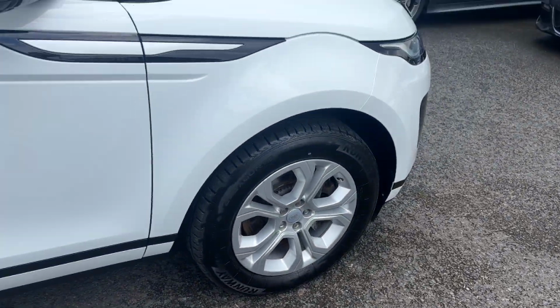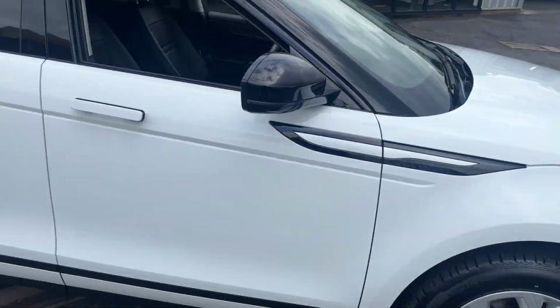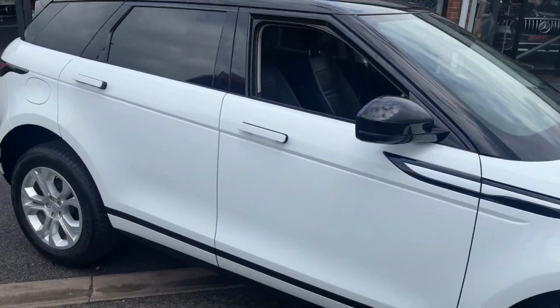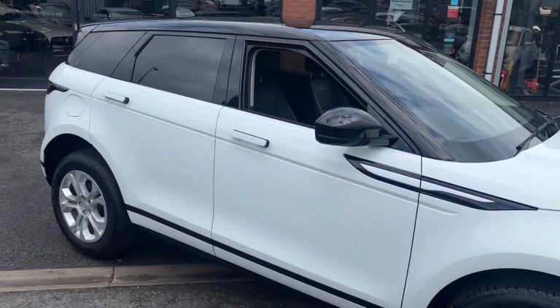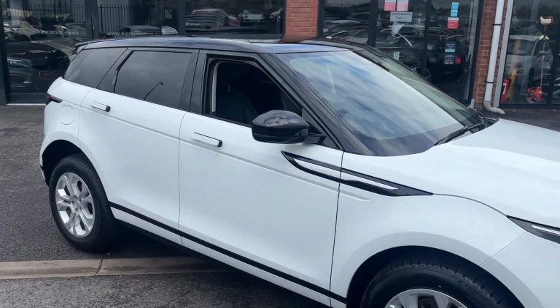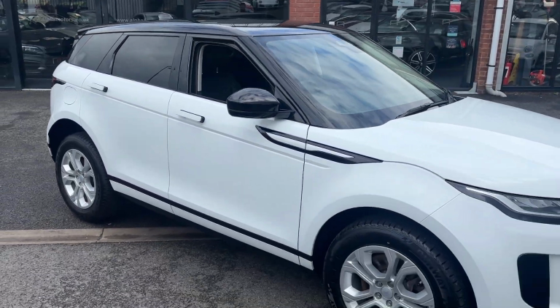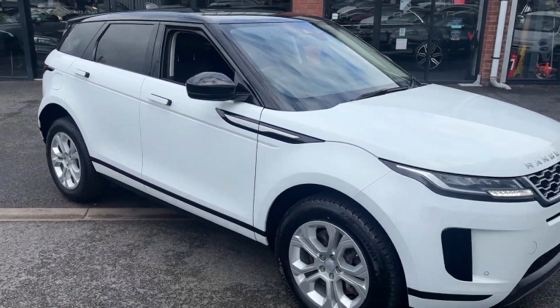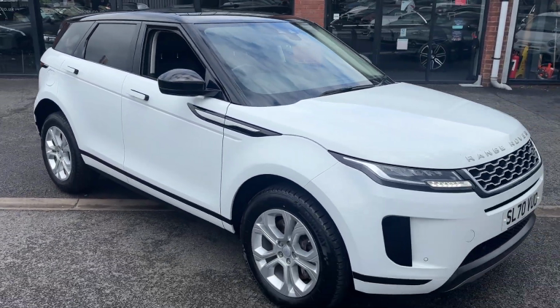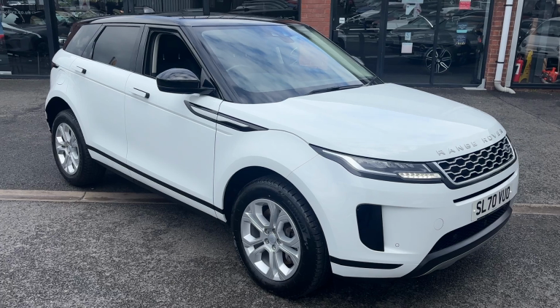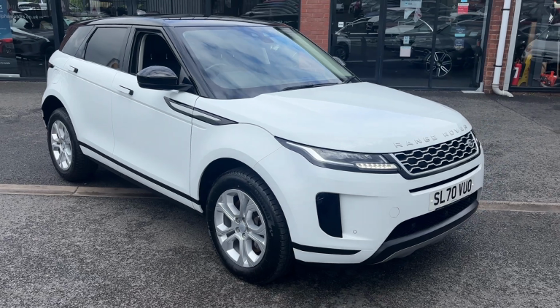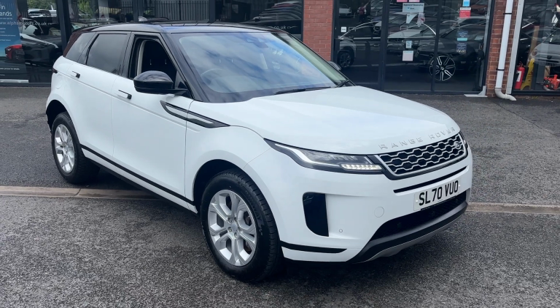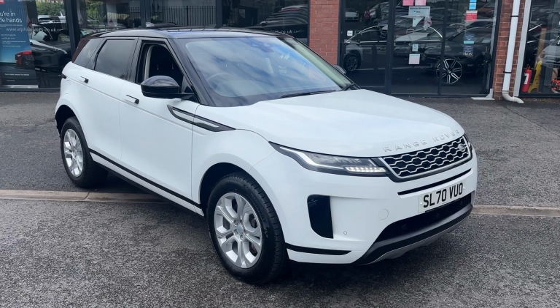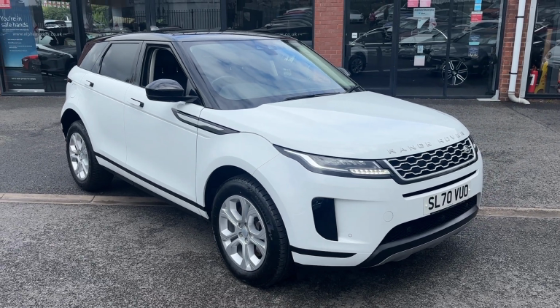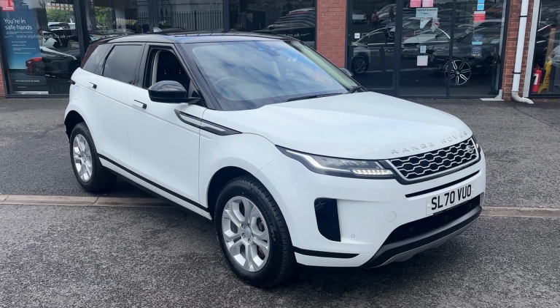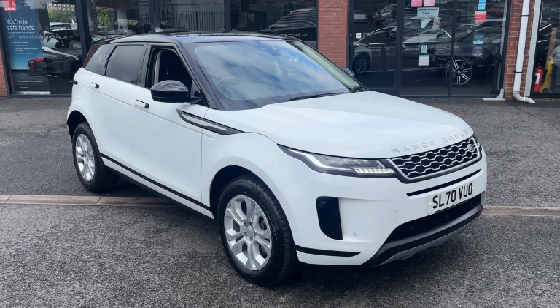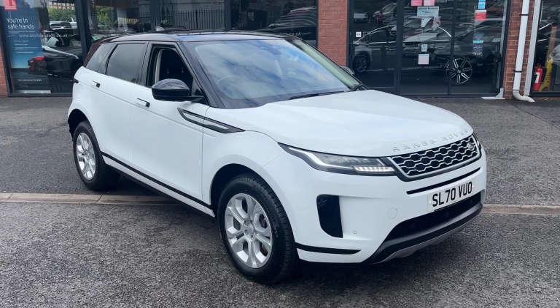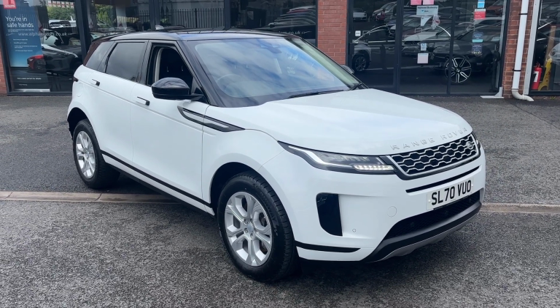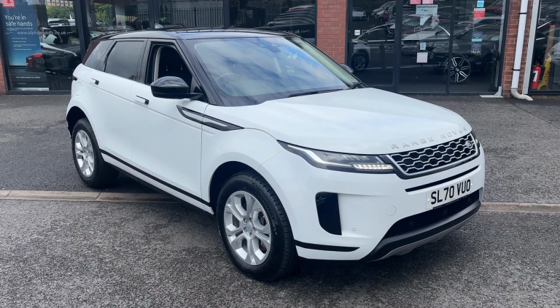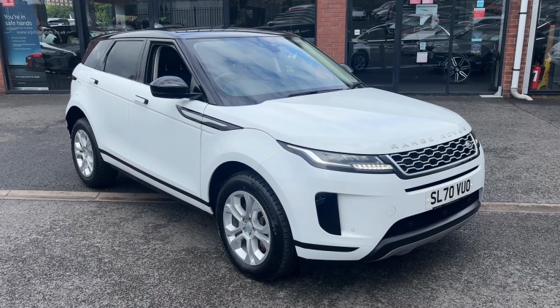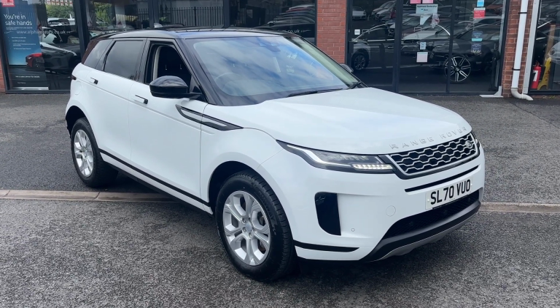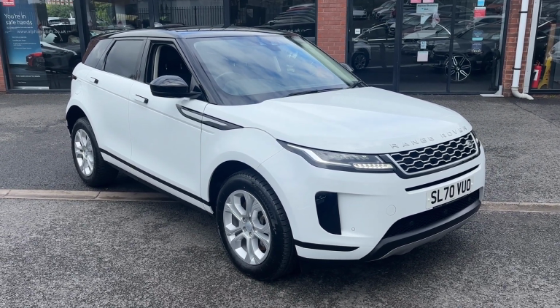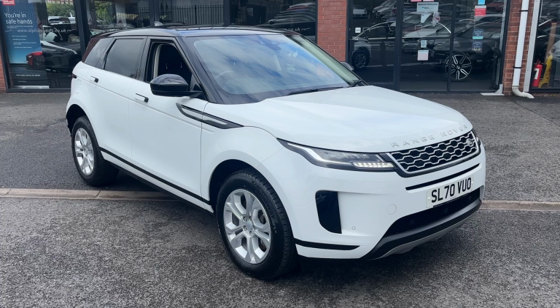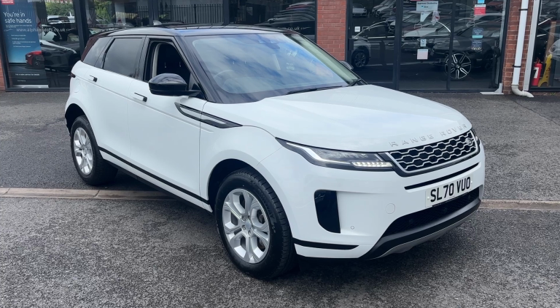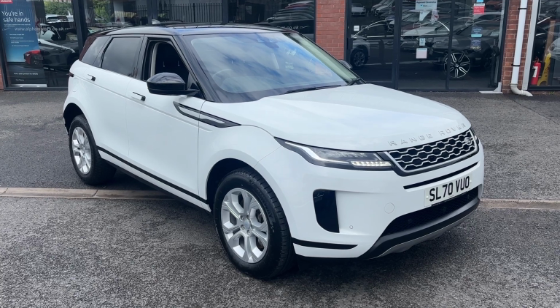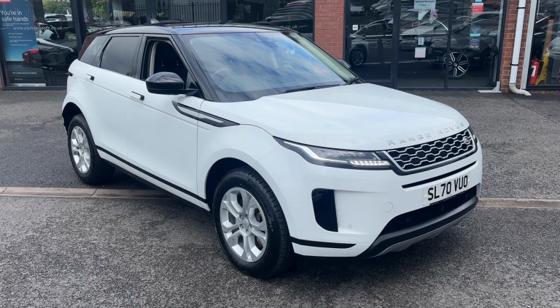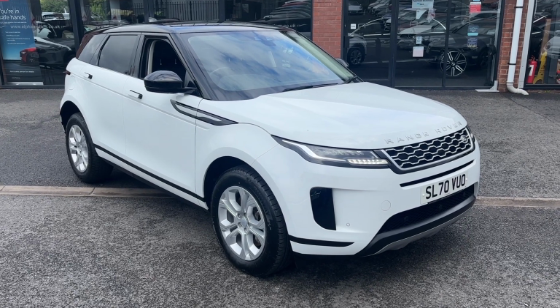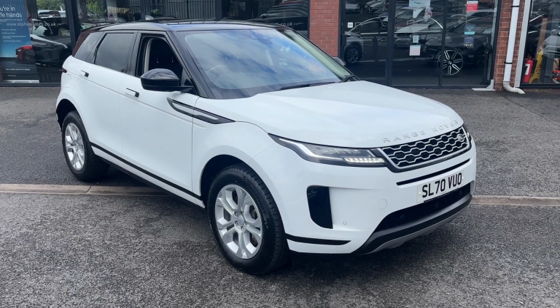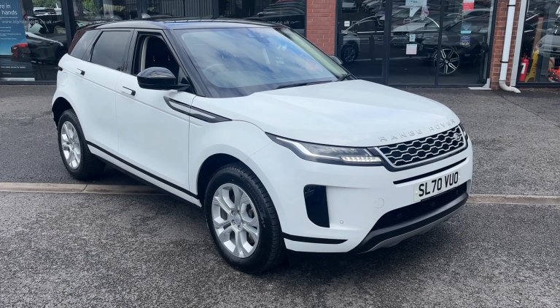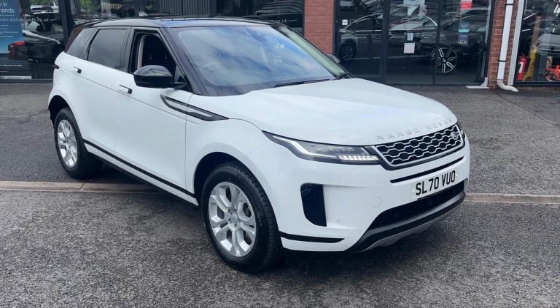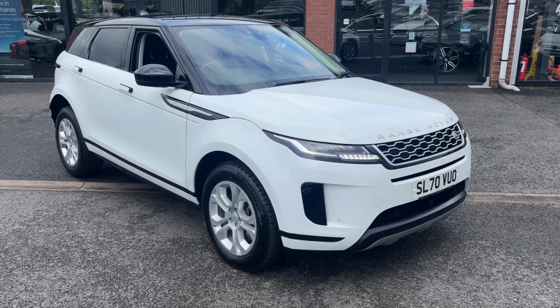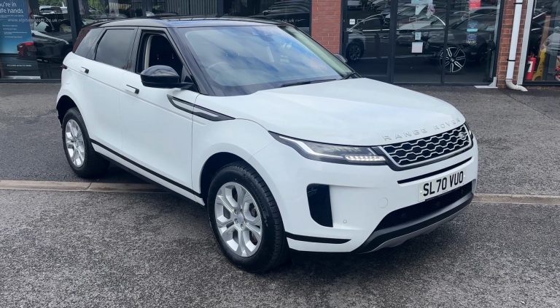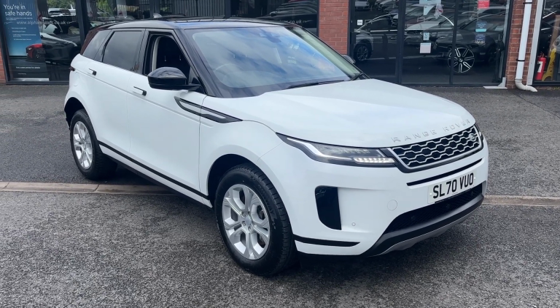A really nice looking car, just come into stock at the beginning of the week, and will be fully advertised shortly. Please don't hesitate to give us a call on 01942 231 123, or email us at sales@alphamotors.co.uk. Thanks for watching.